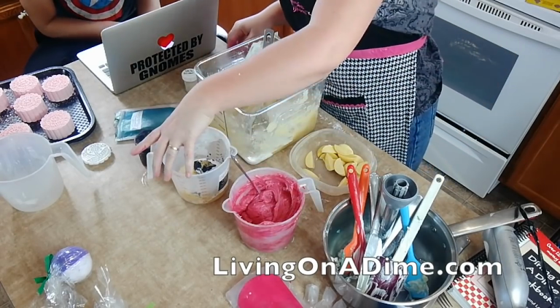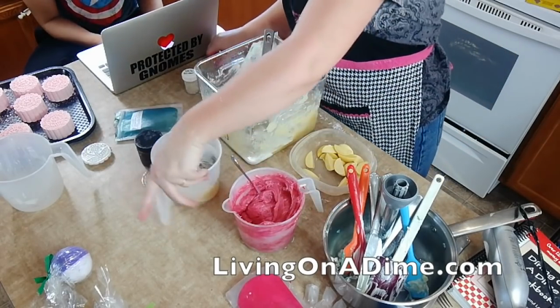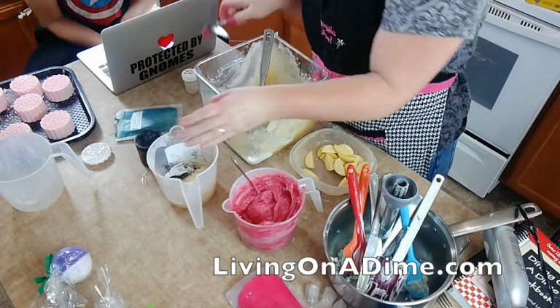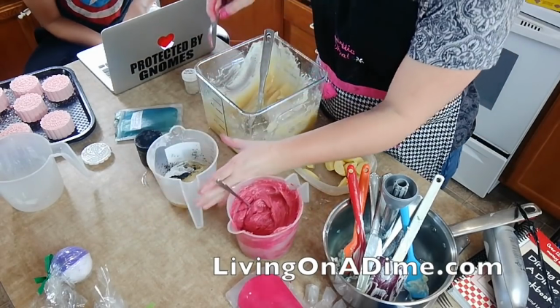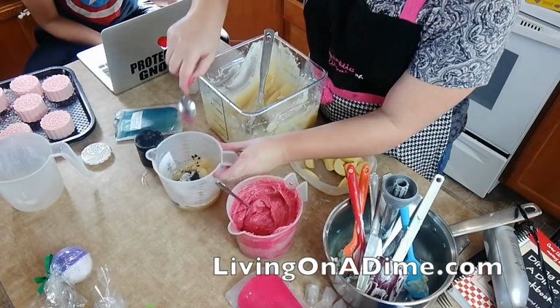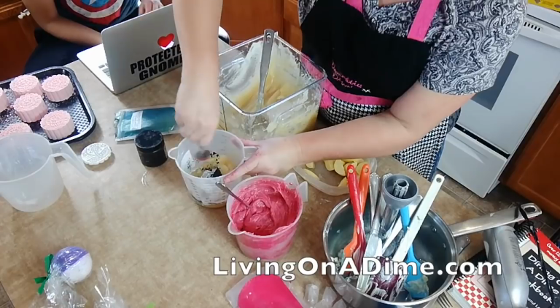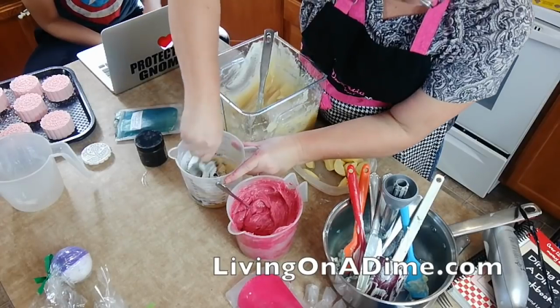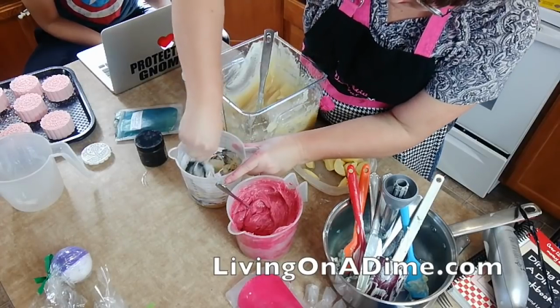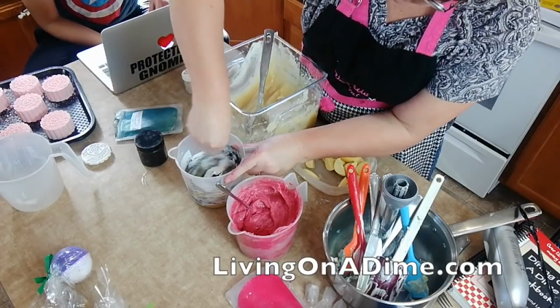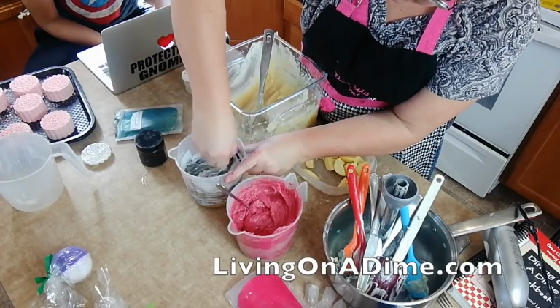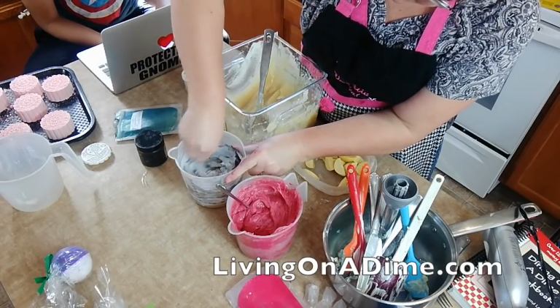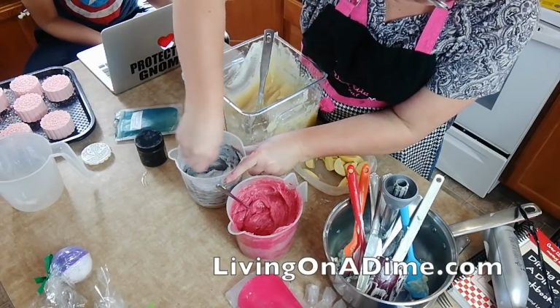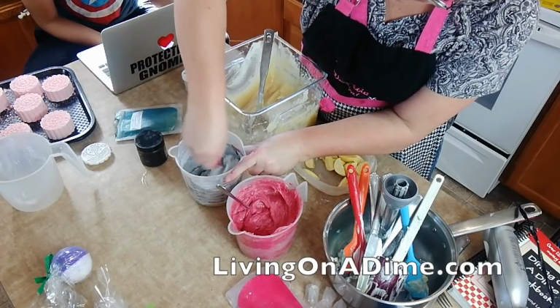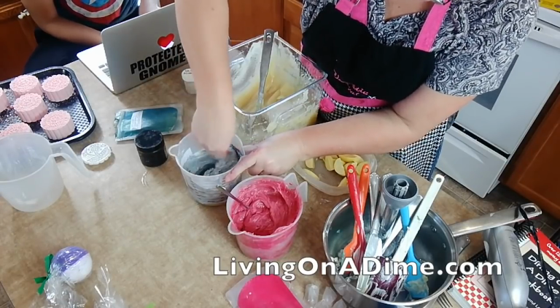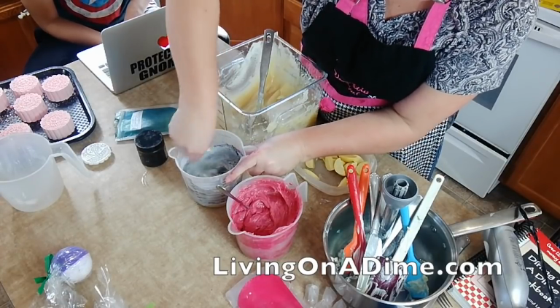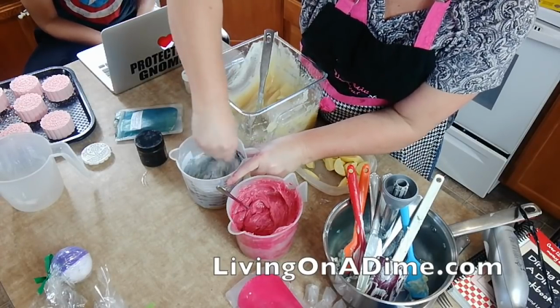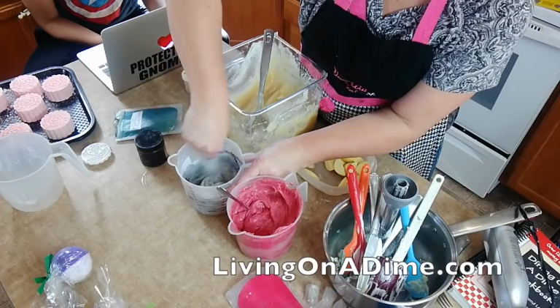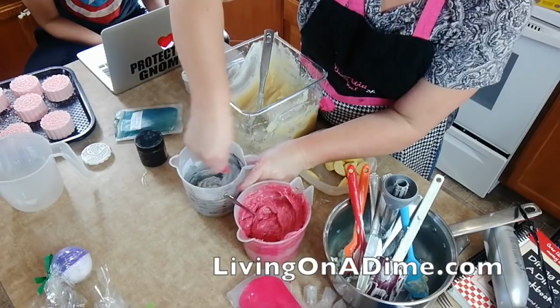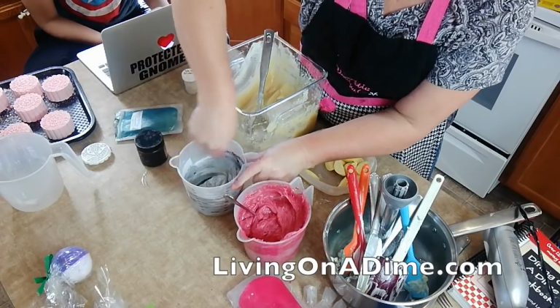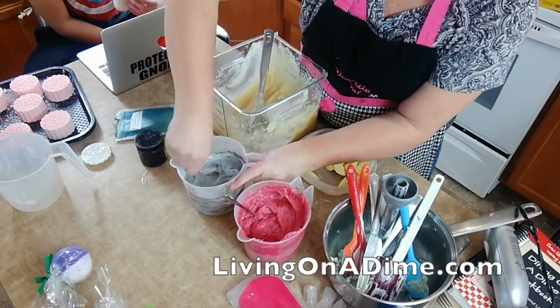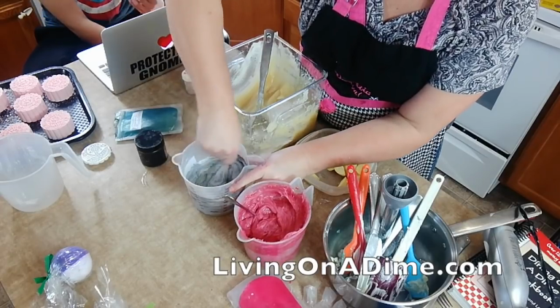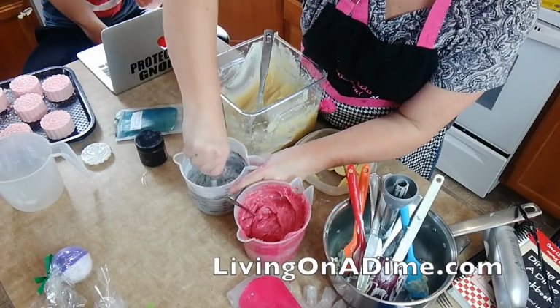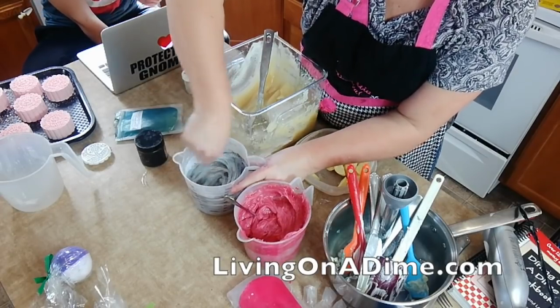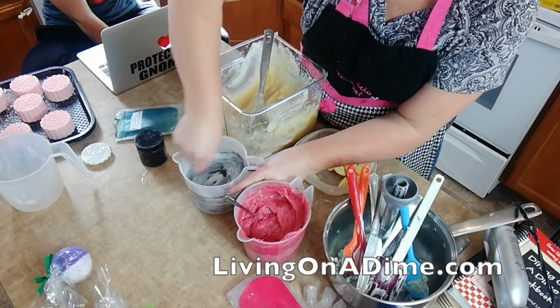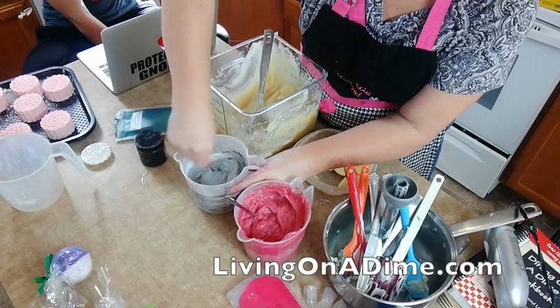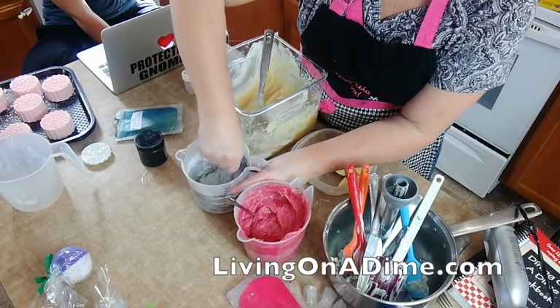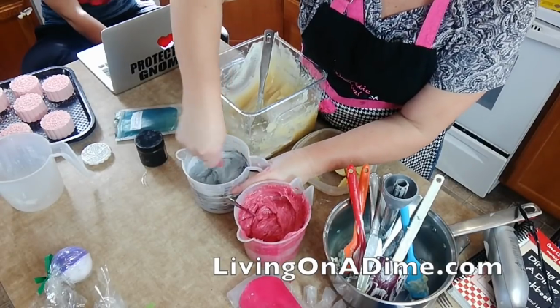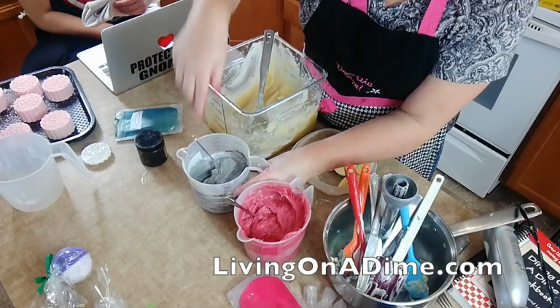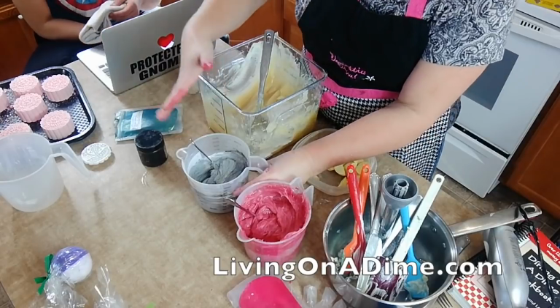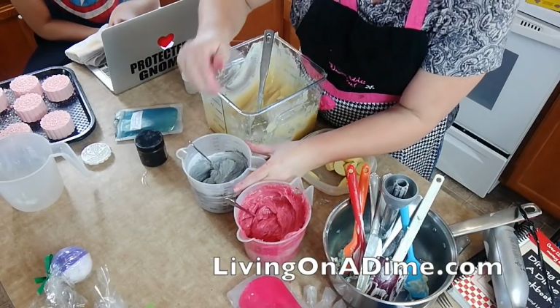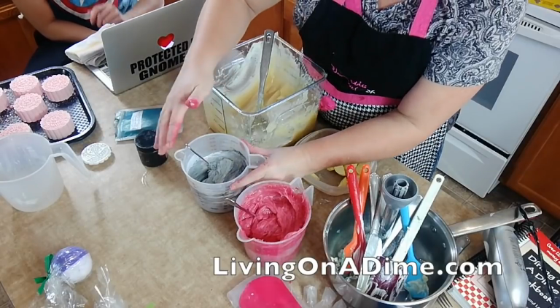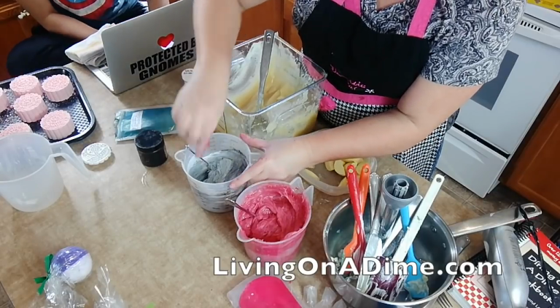I have fibromyalgia, and I will say soap making does take a toll on the hands. Now I'm mixing my gray — oh, perfect. Liking that. Looking good.